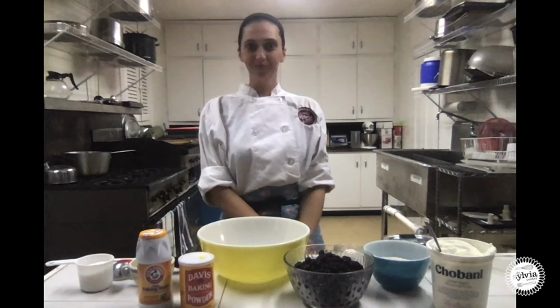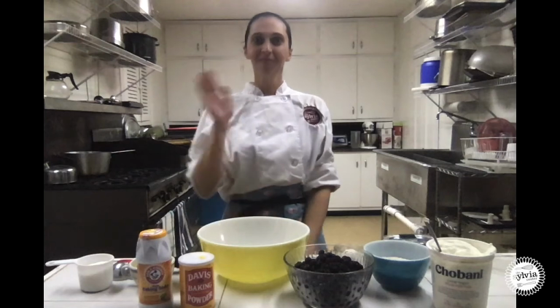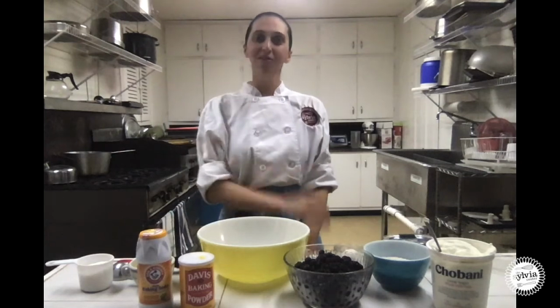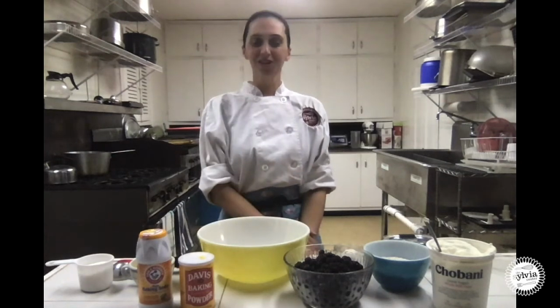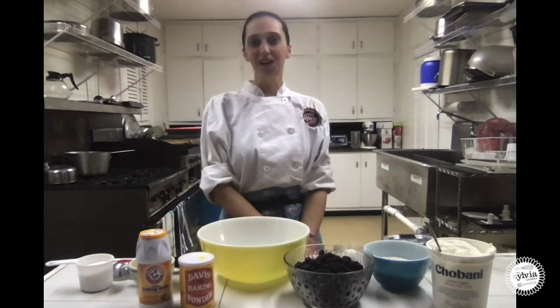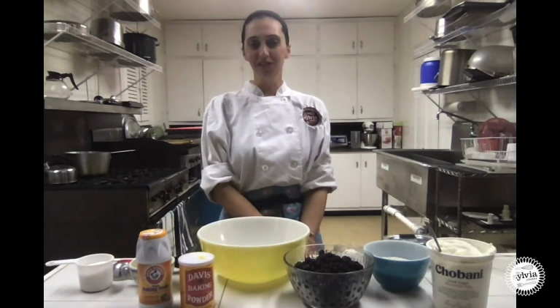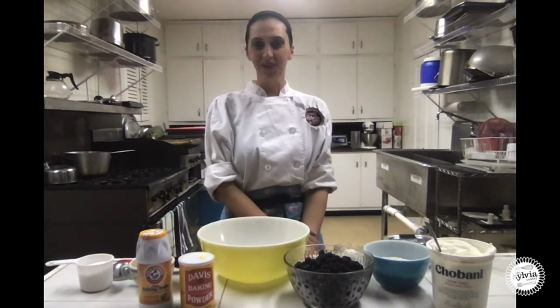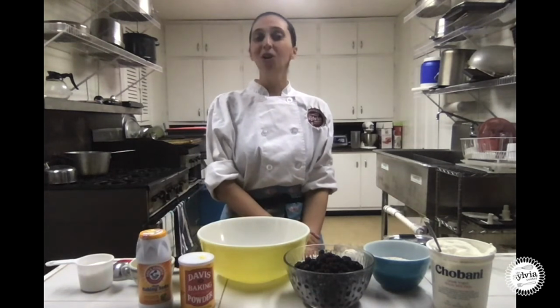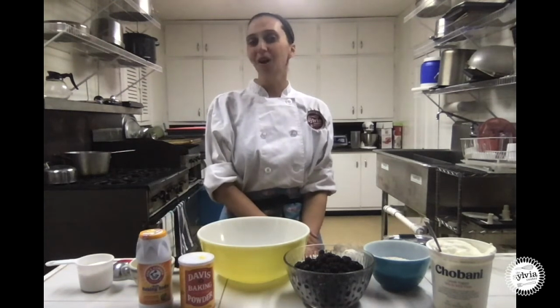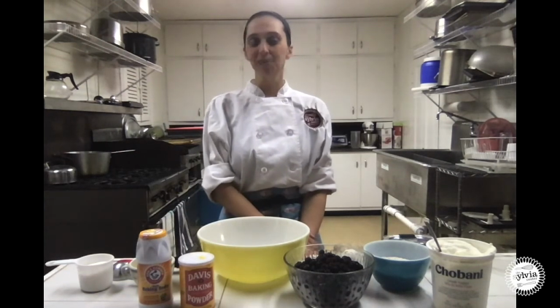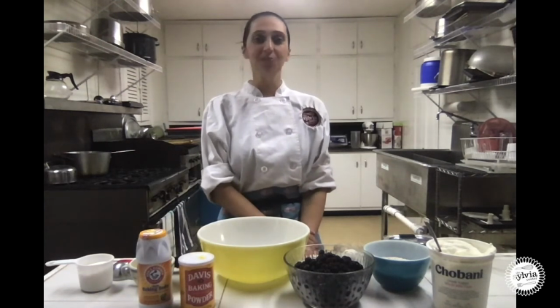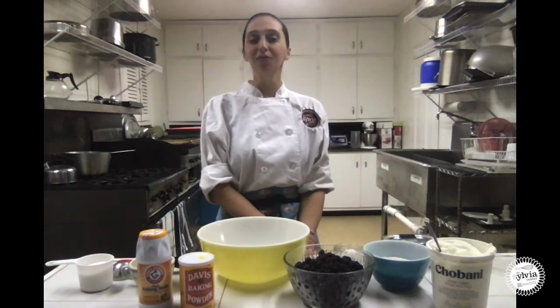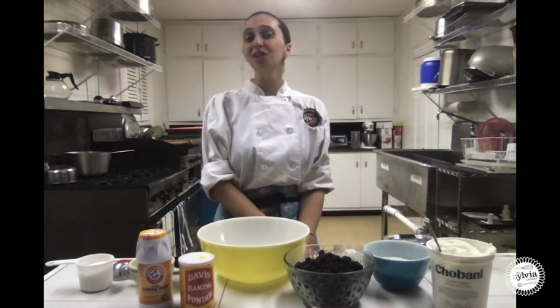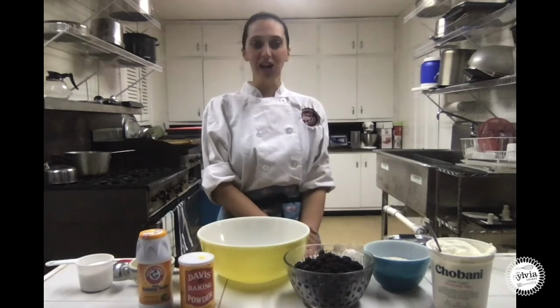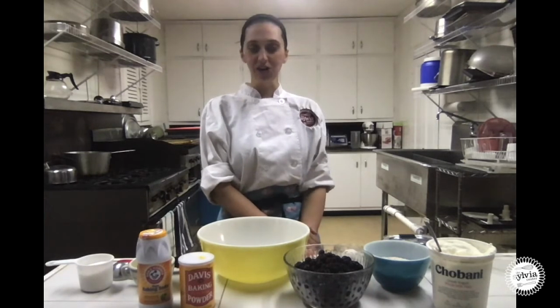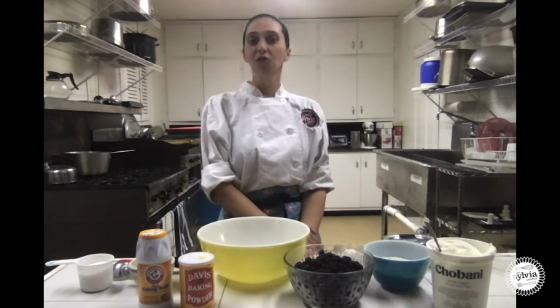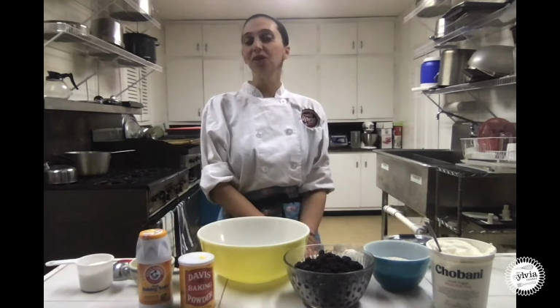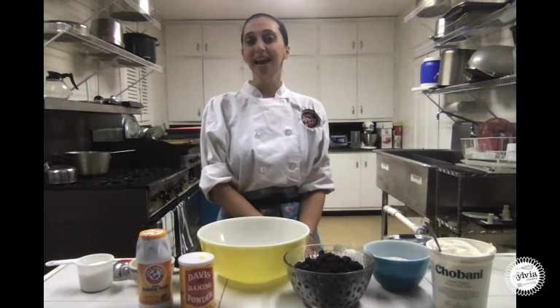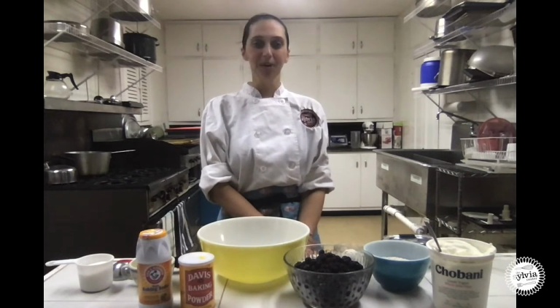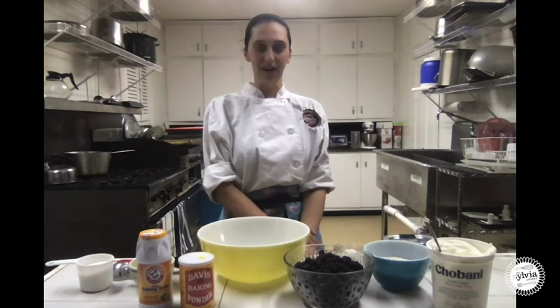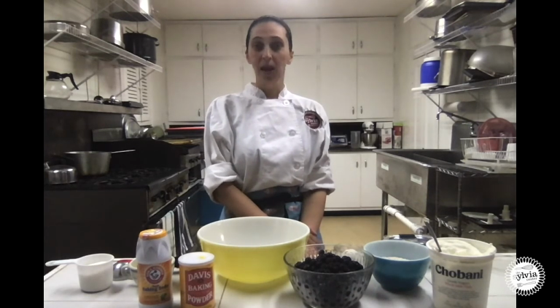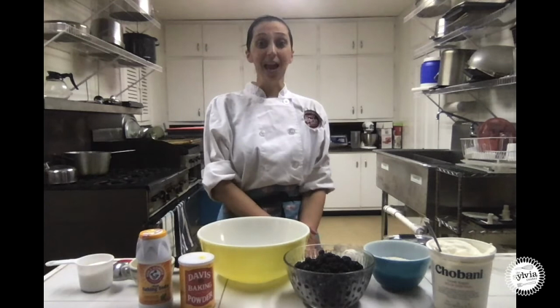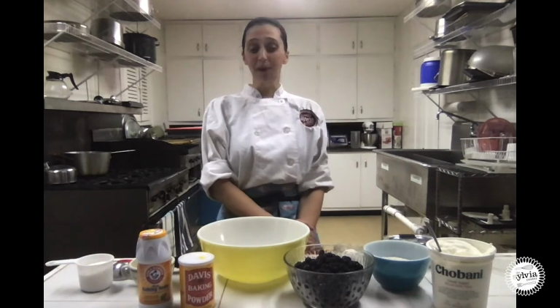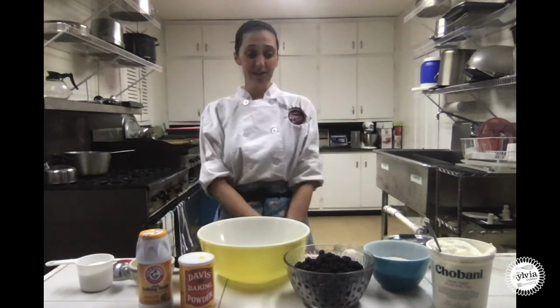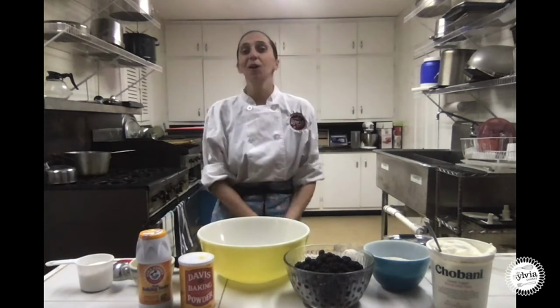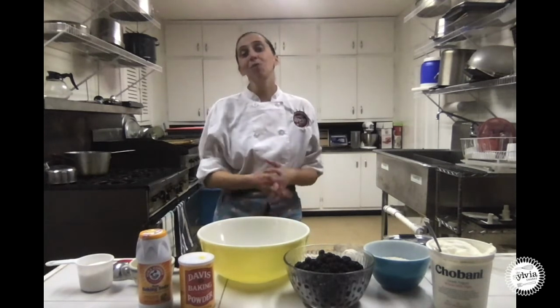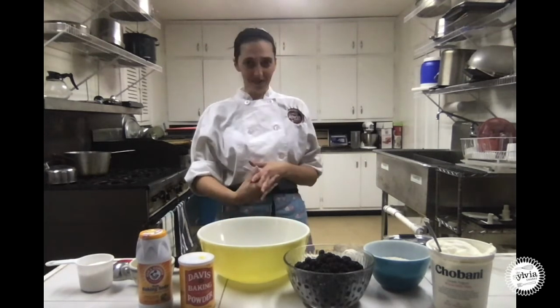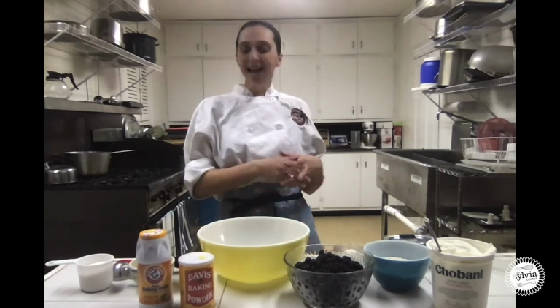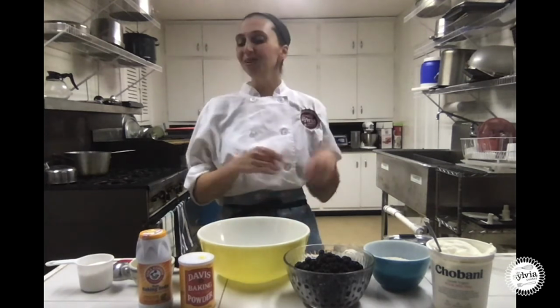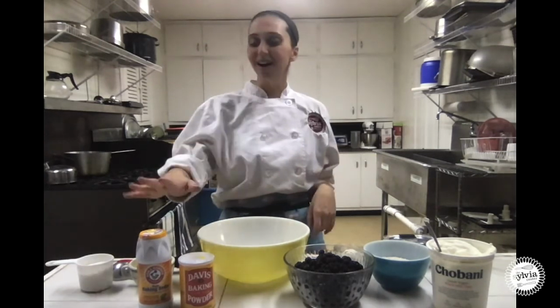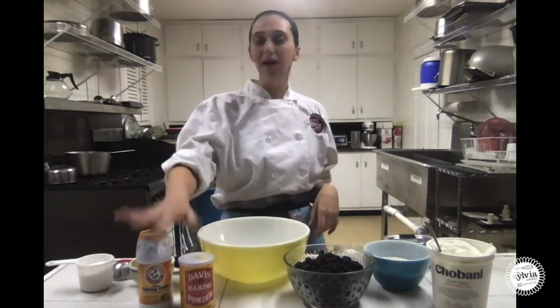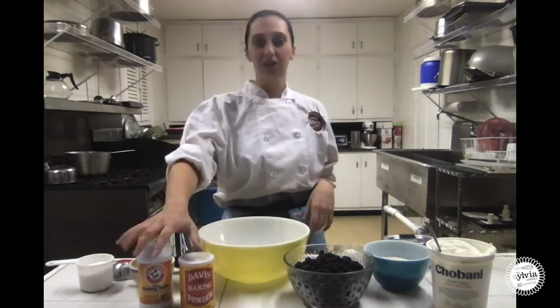Hey everyone, Chef Sarah here with the Sylvia Center. We're a nonprofit specialized in providing food and nutrition education throughout New York City and Columbia County. Today we're making blueberry muffins, and we are going to talk about leaveners.